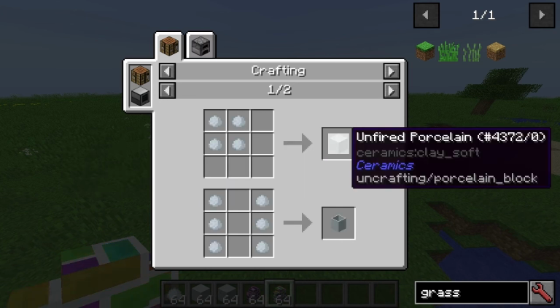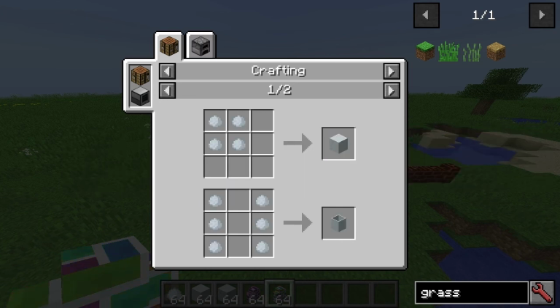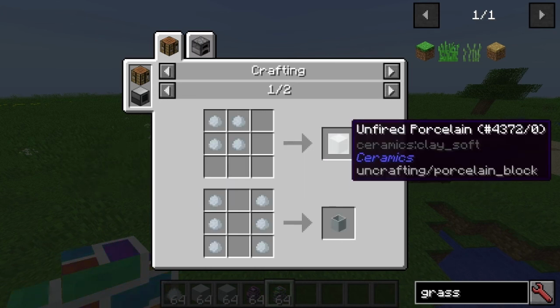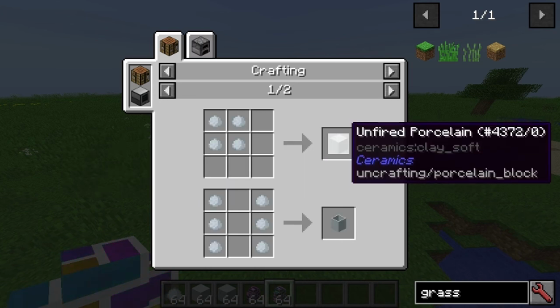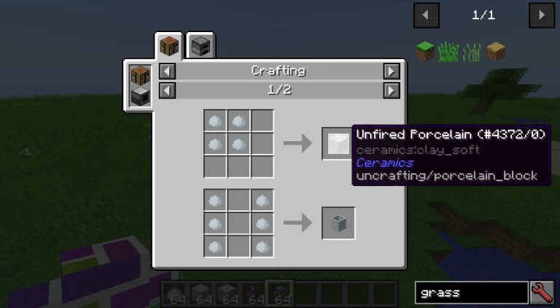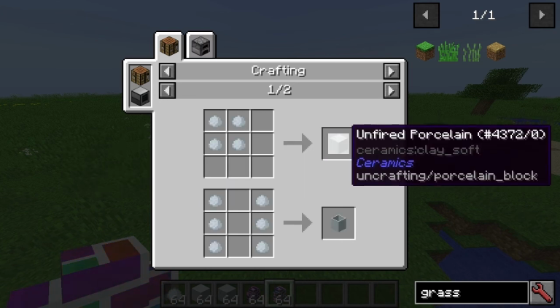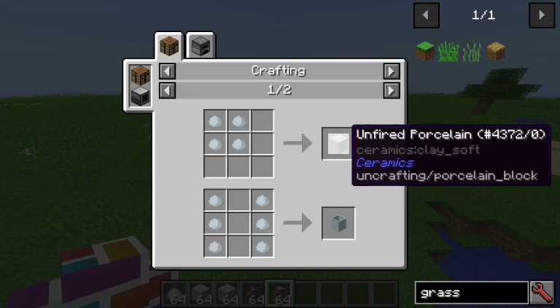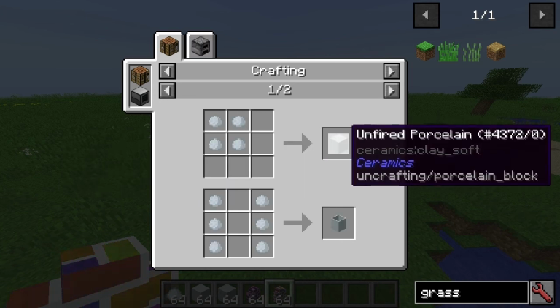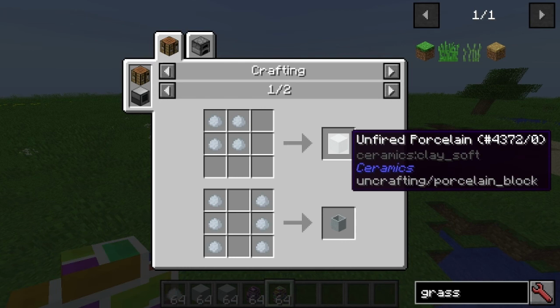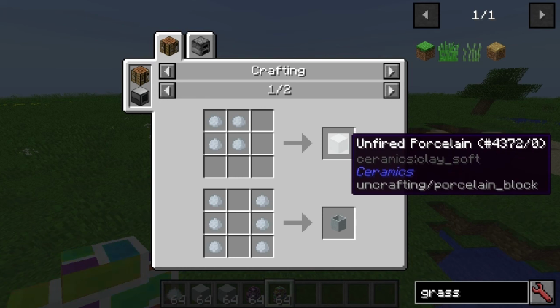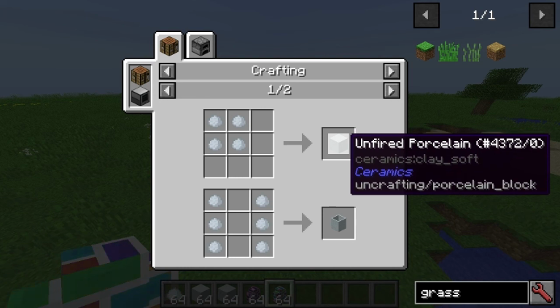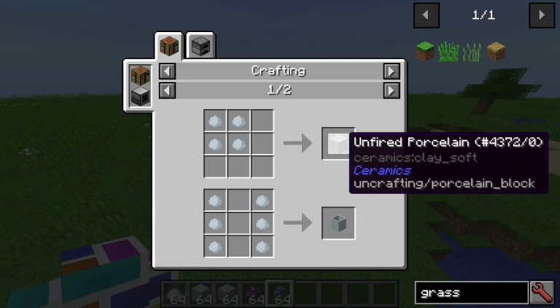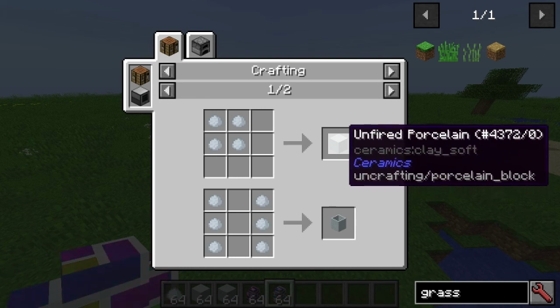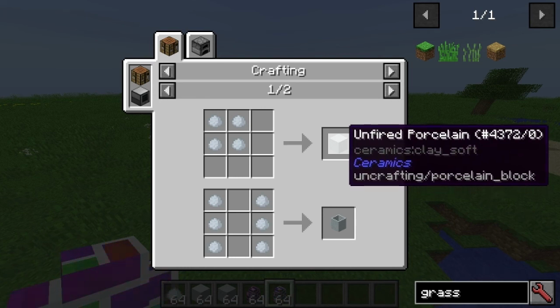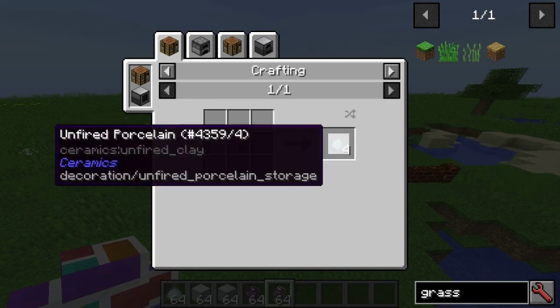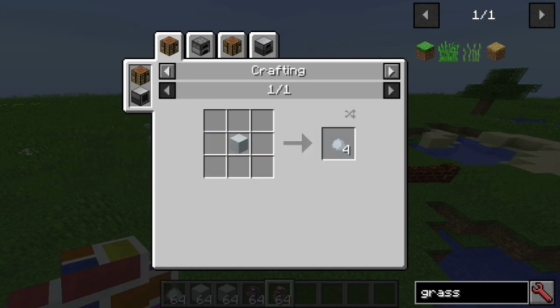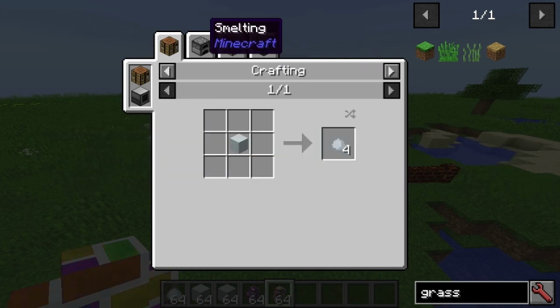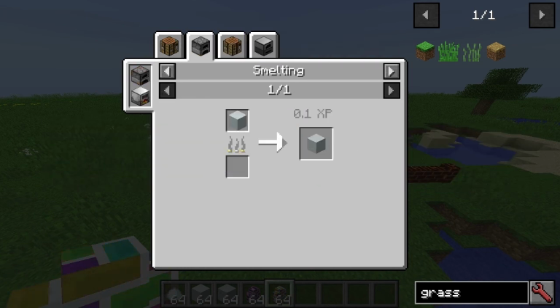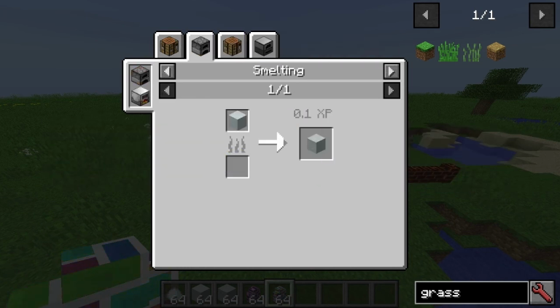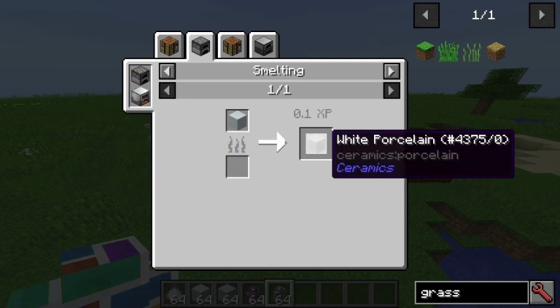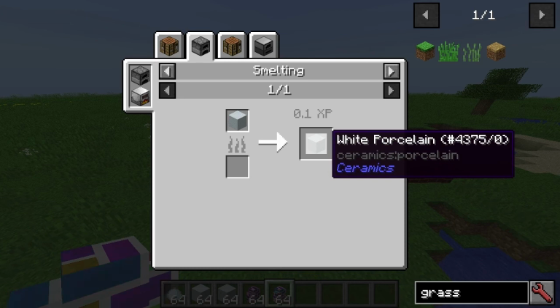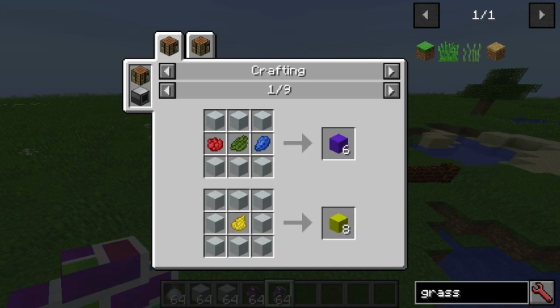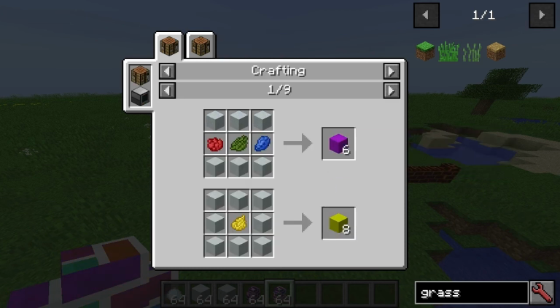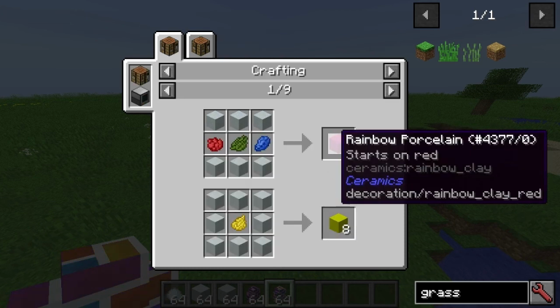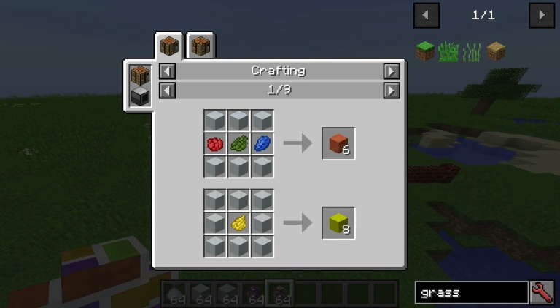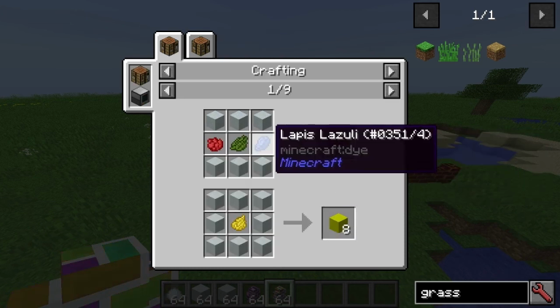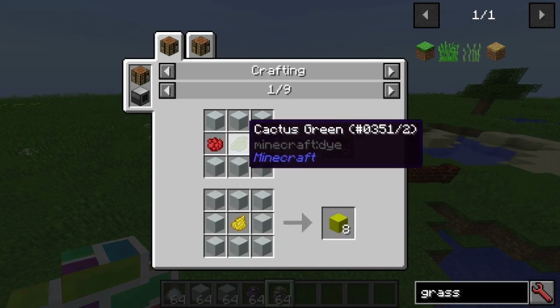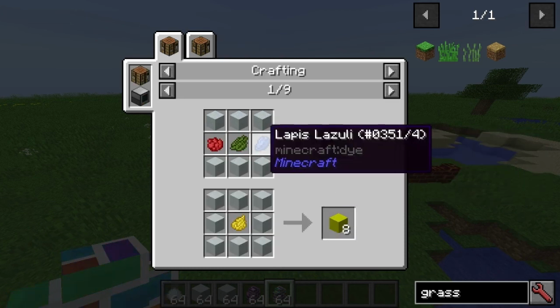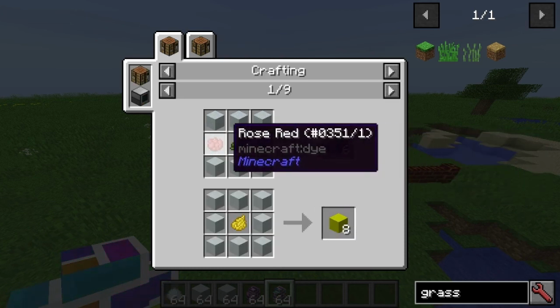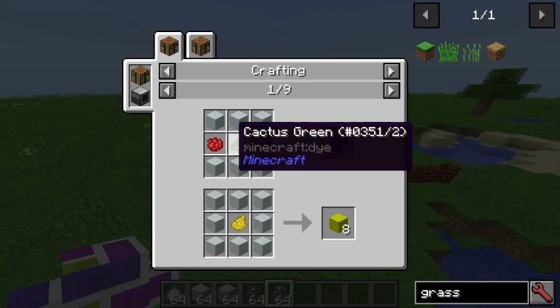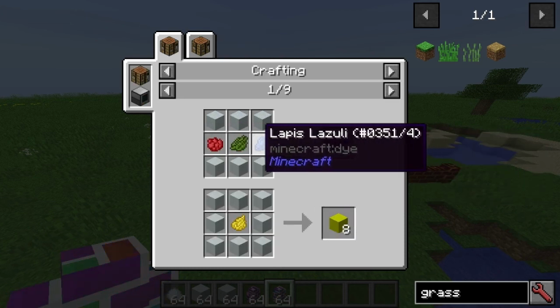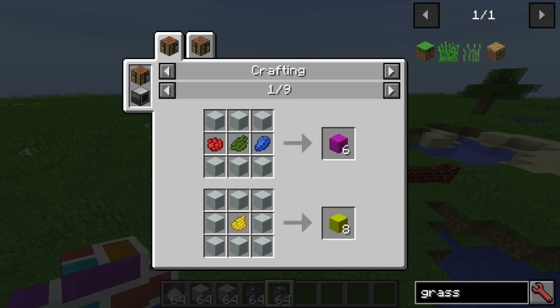From there, what you can do is make an unfired porcelain block and then you would want to cook that into white porcelain. You can then make these blocks with rose red and cactus green.